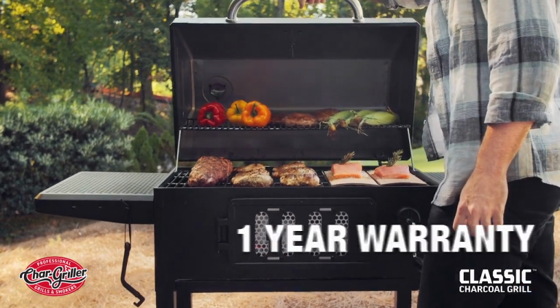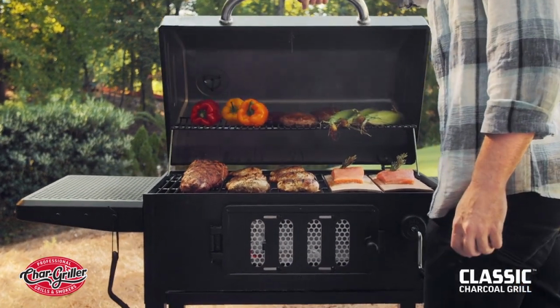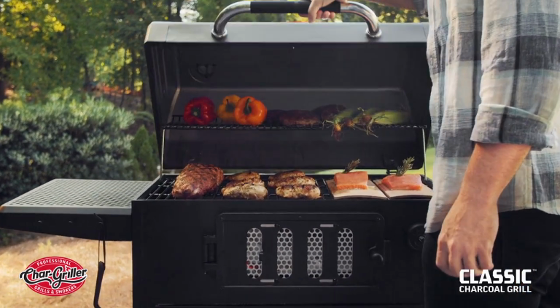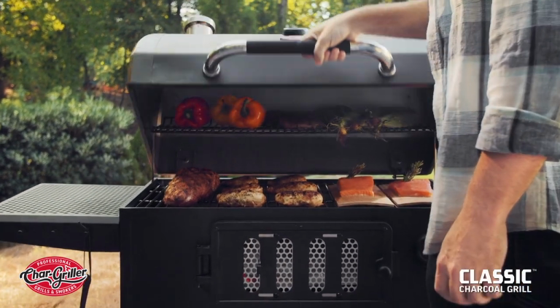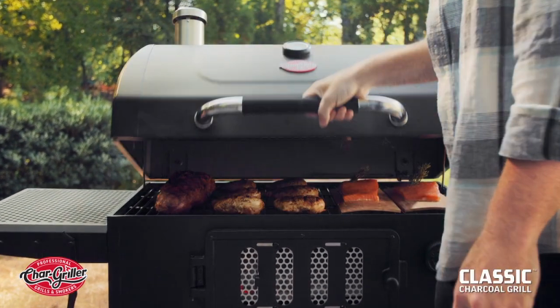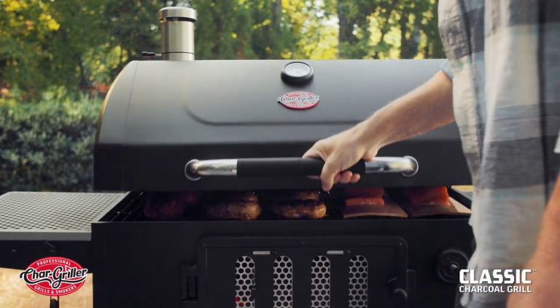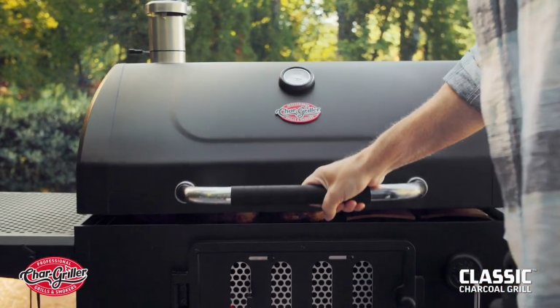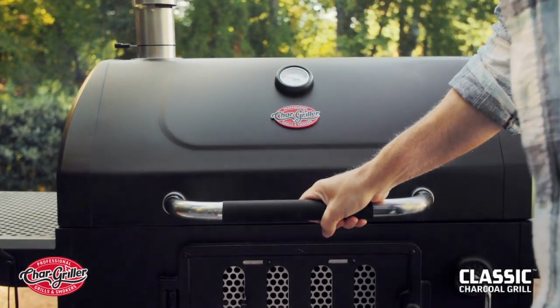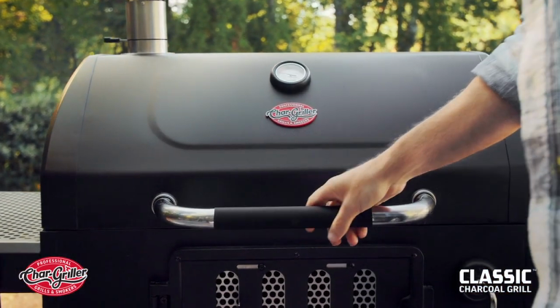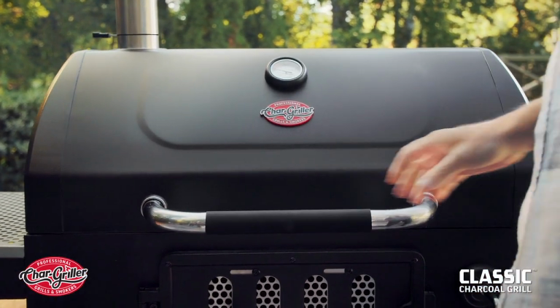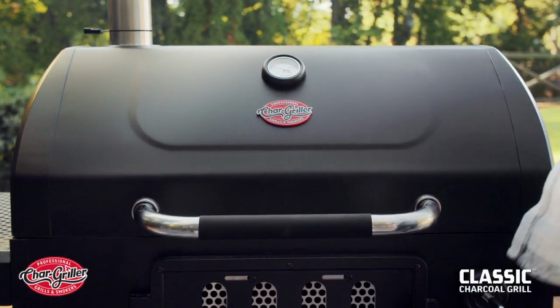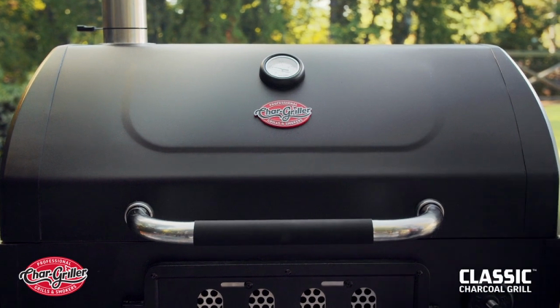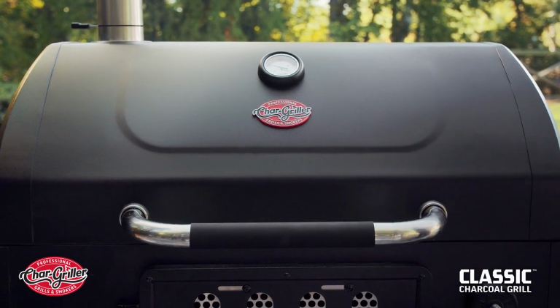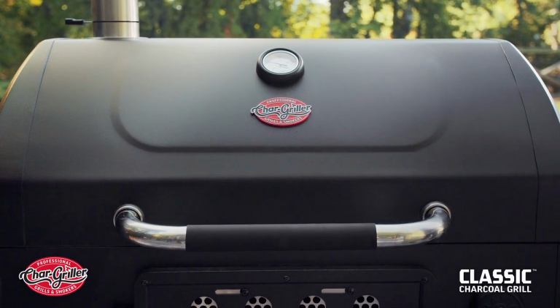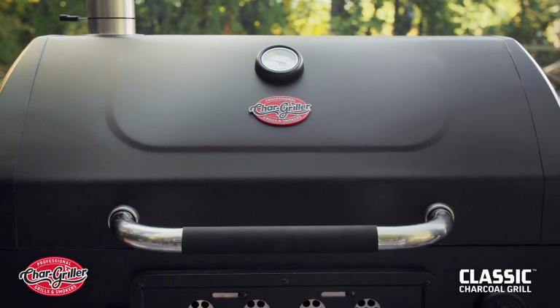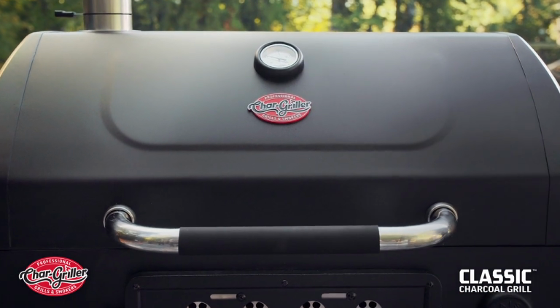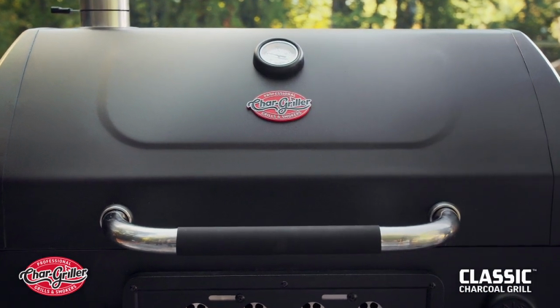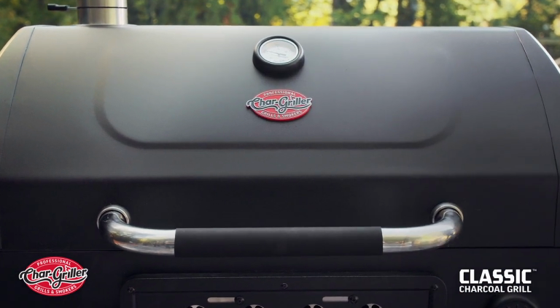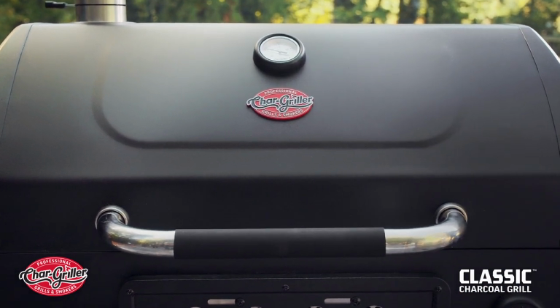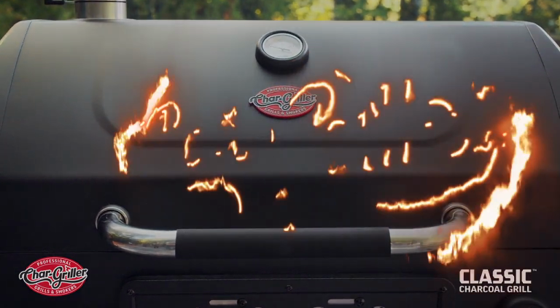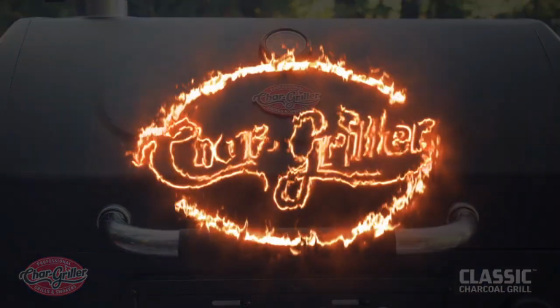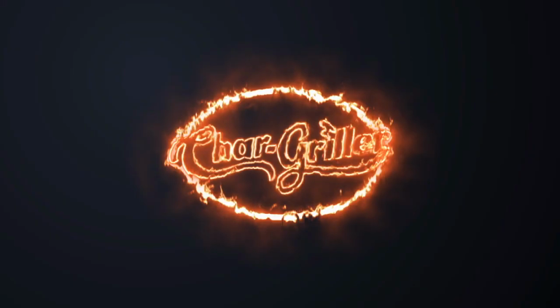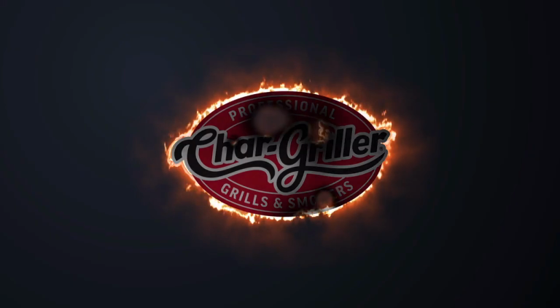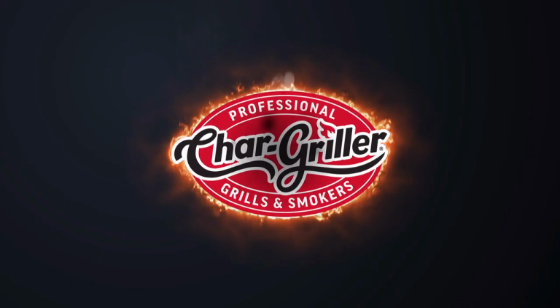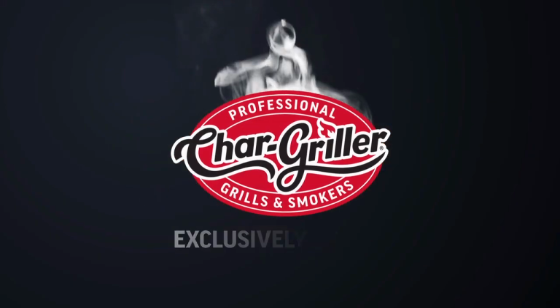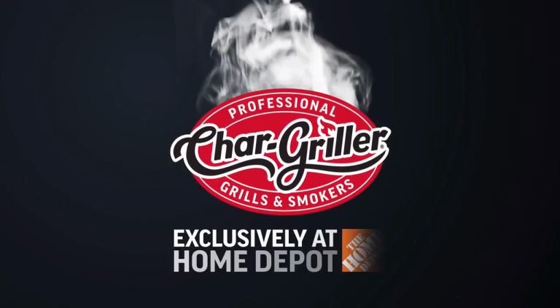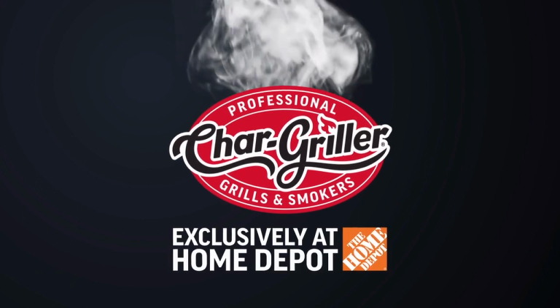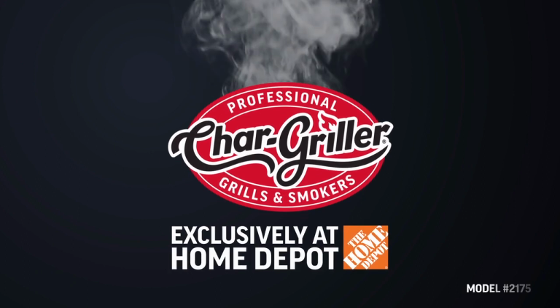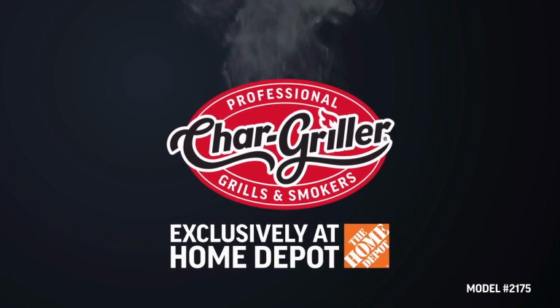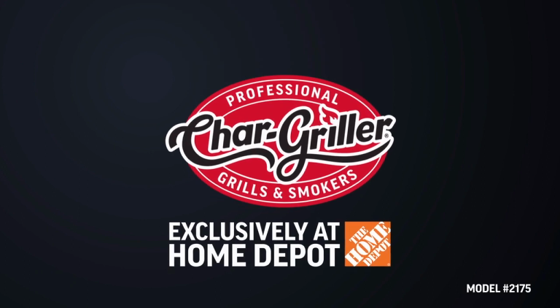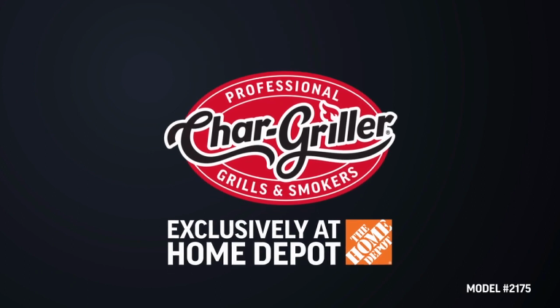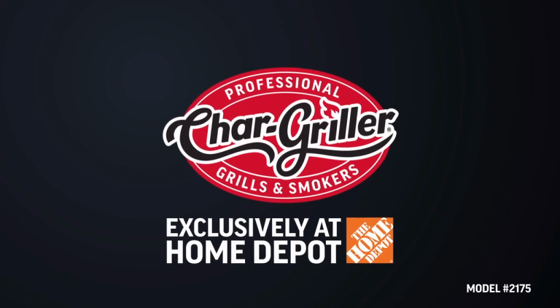And you have yourself one unbeatable grill. Pick up your Classic Charcoal Grill today exclusively at Home Depot. Char-Griller — seriously hard-working grills.